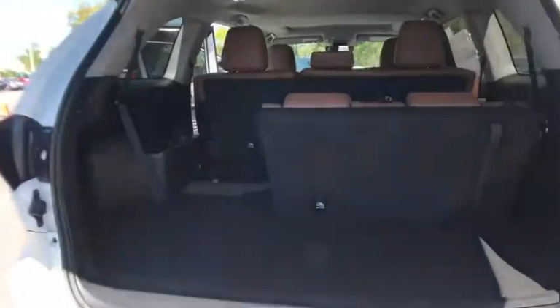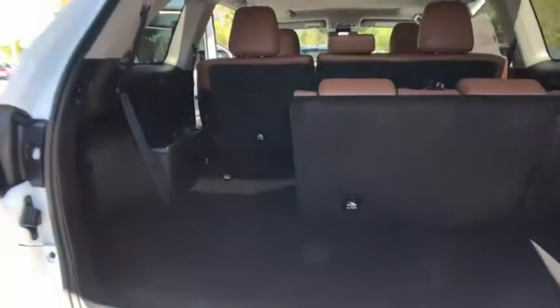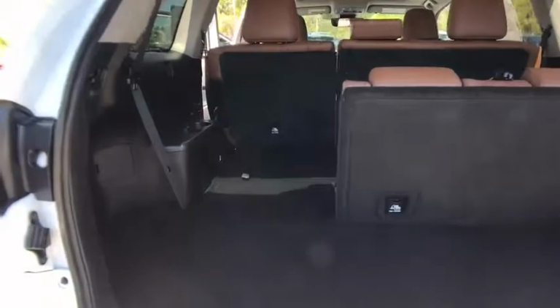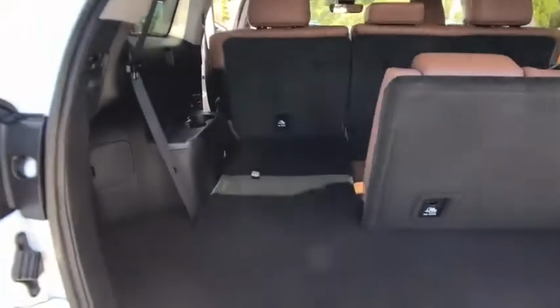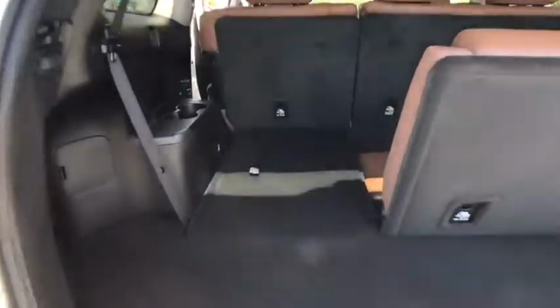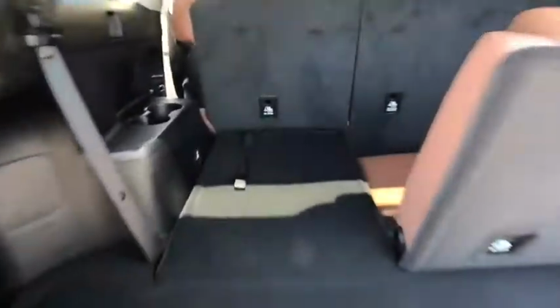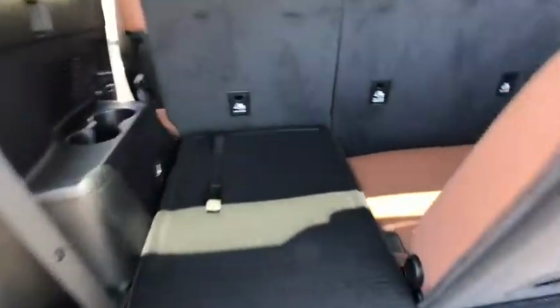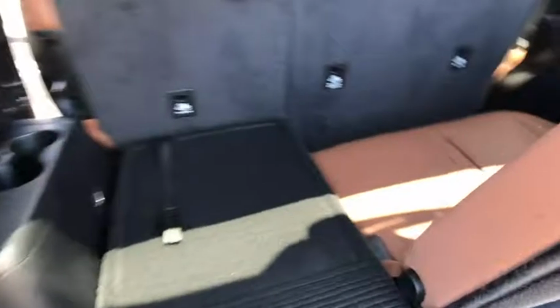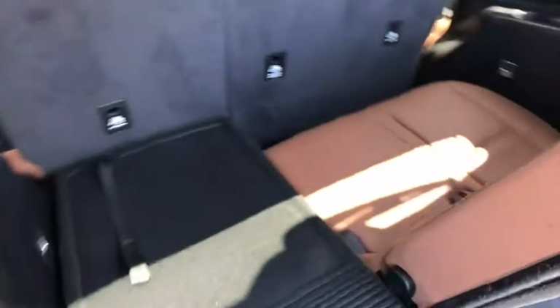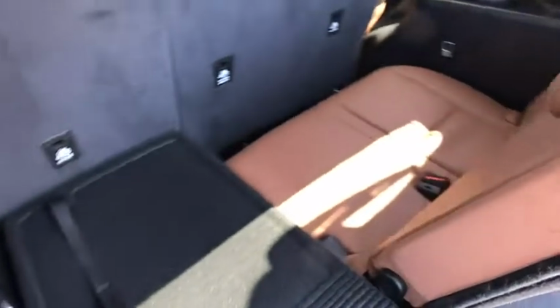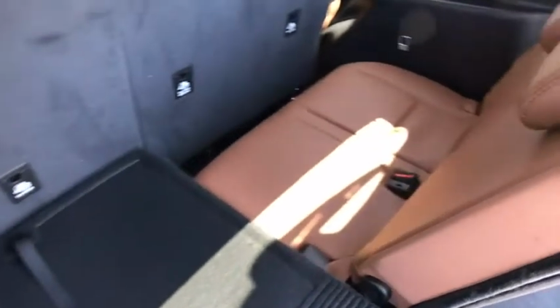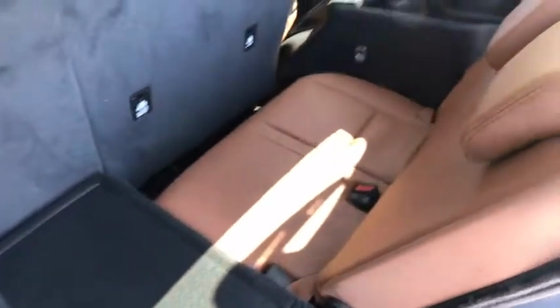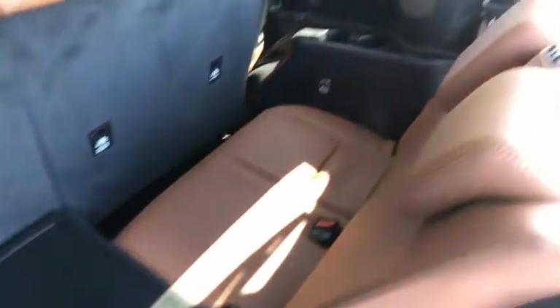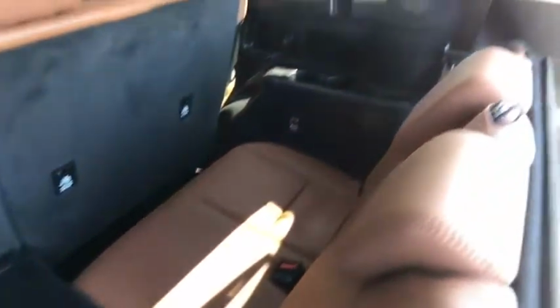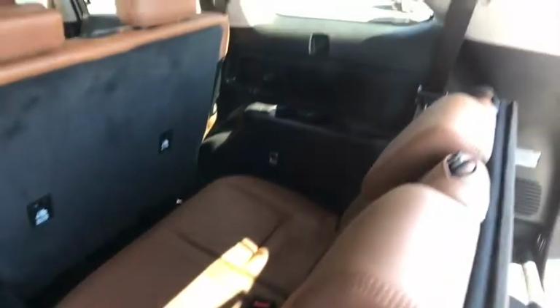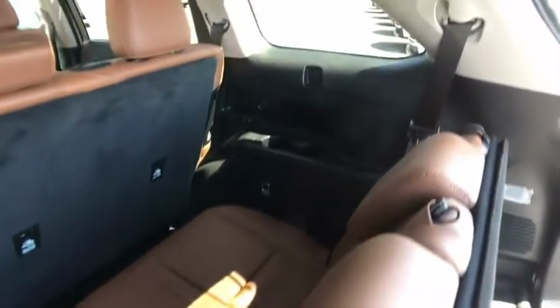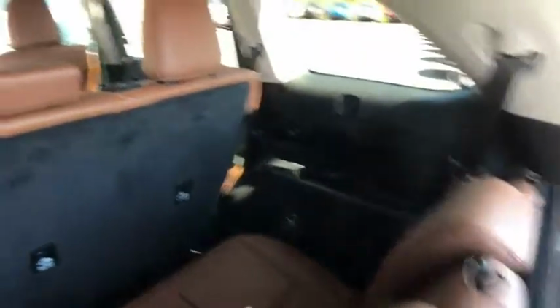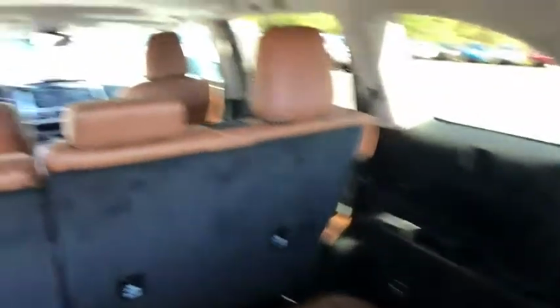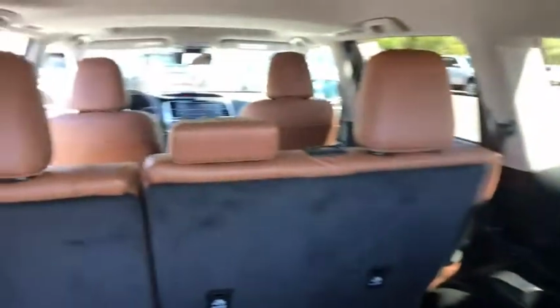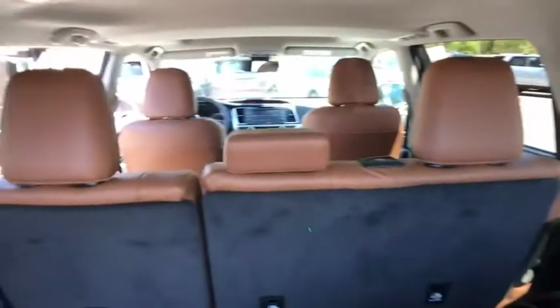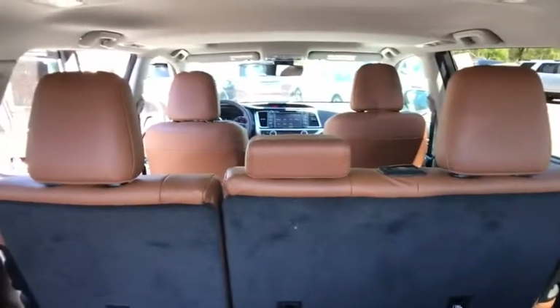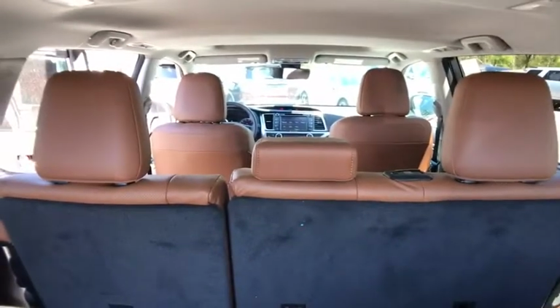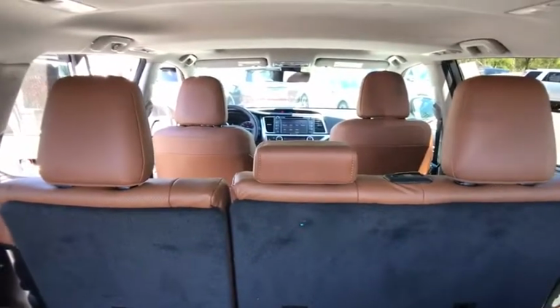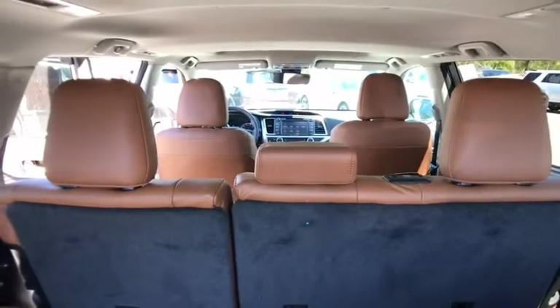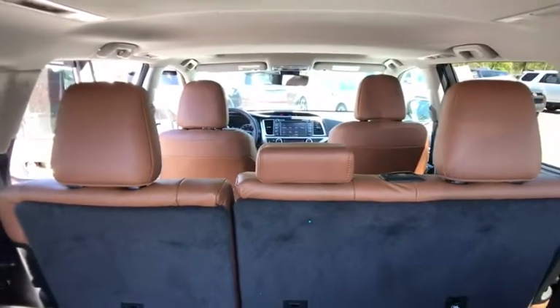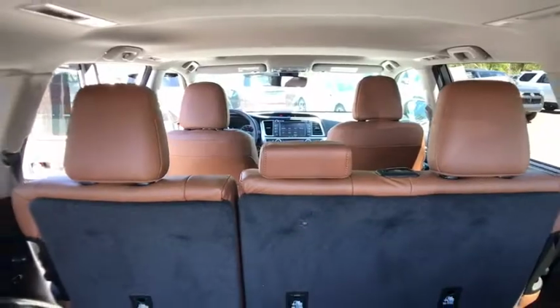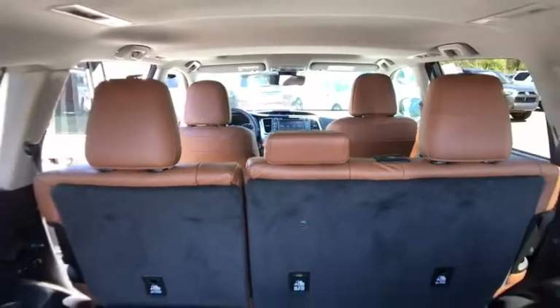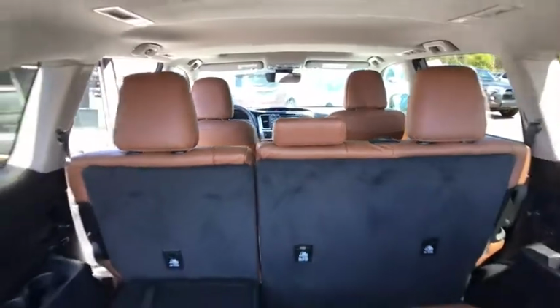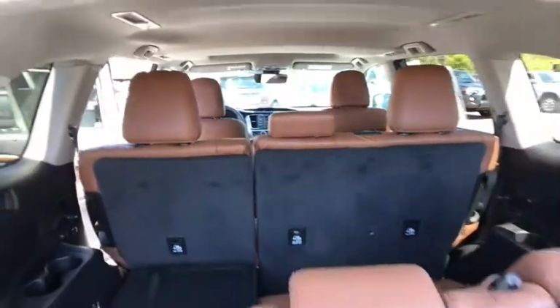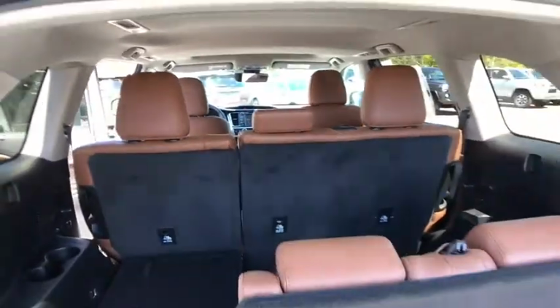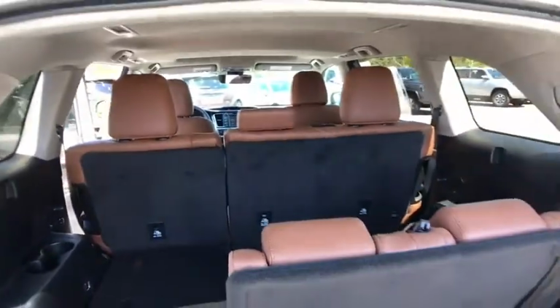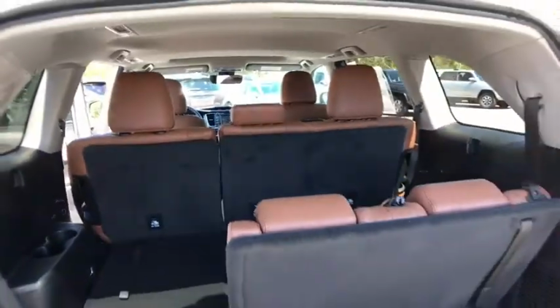Stability control, keyless entry, traction control, steering wheel audio controls, backup camera, anti-lock braking system, power liftgate, navigation system.